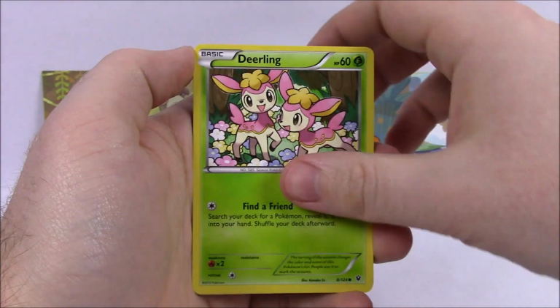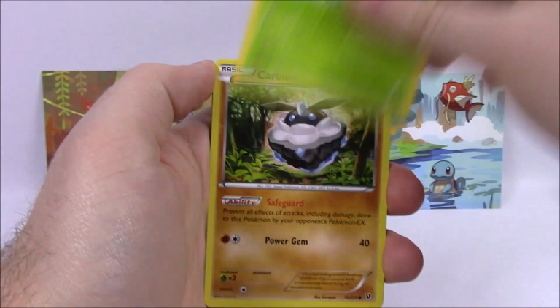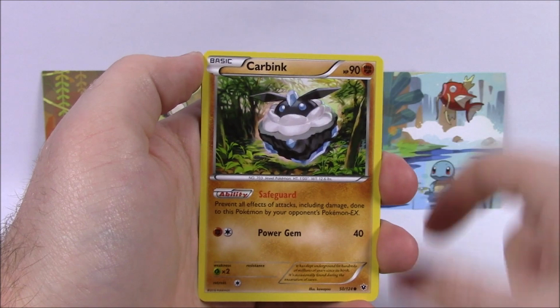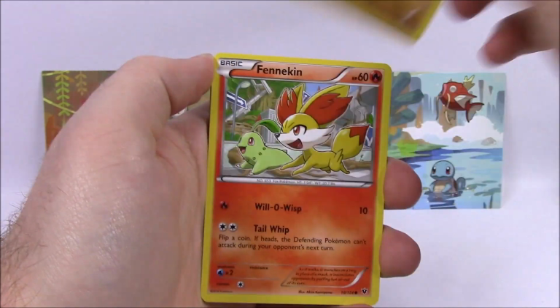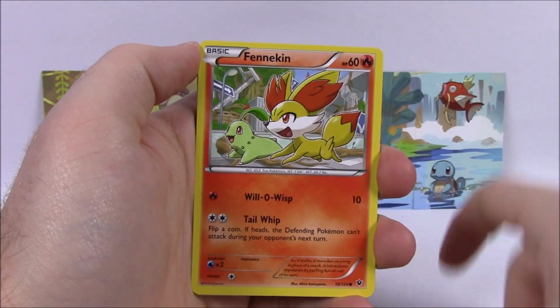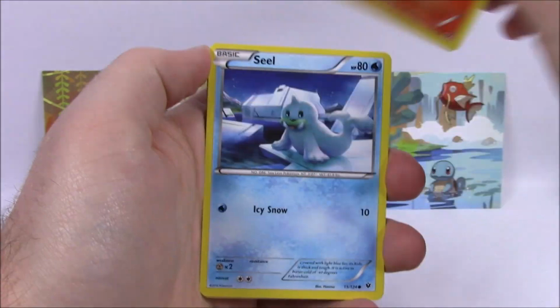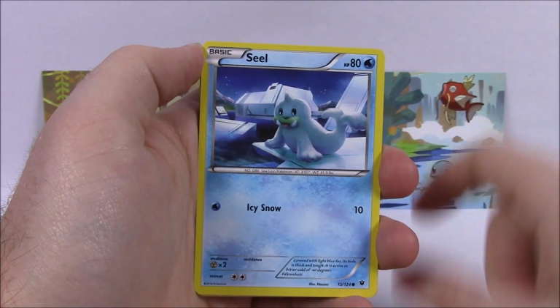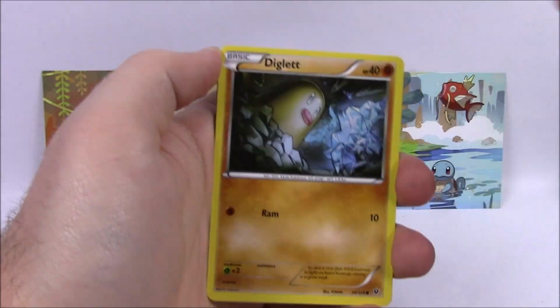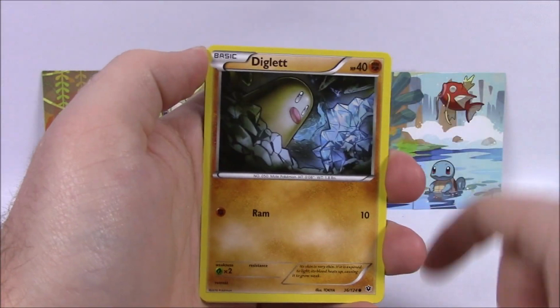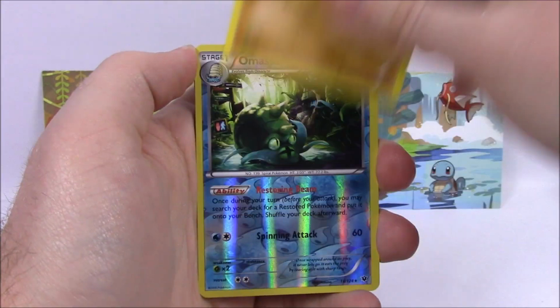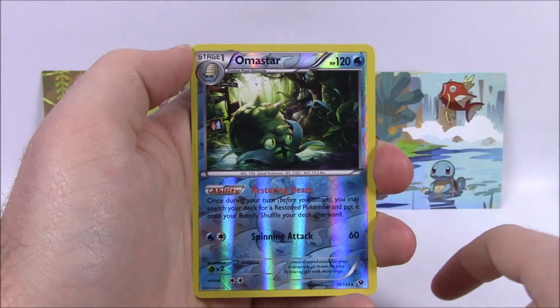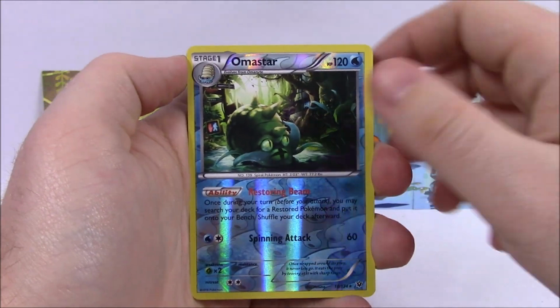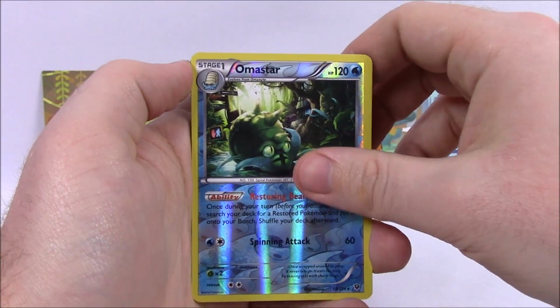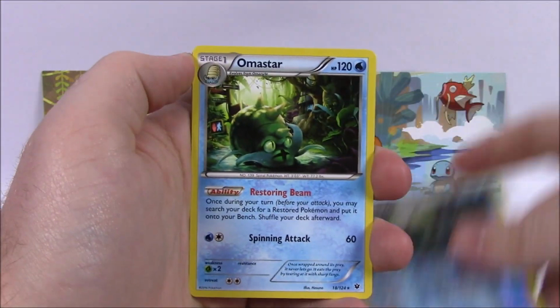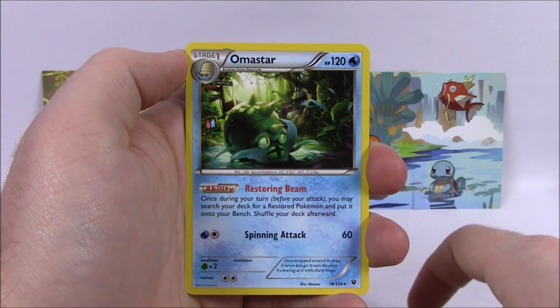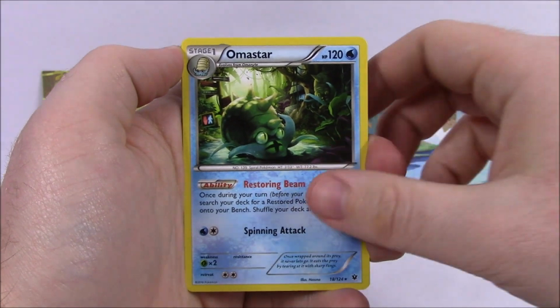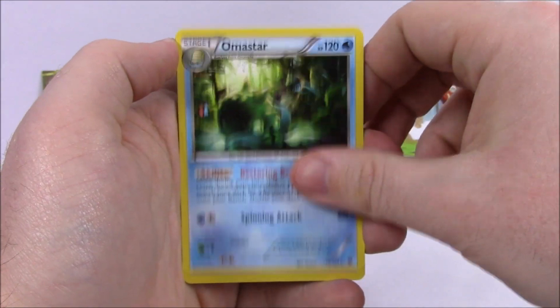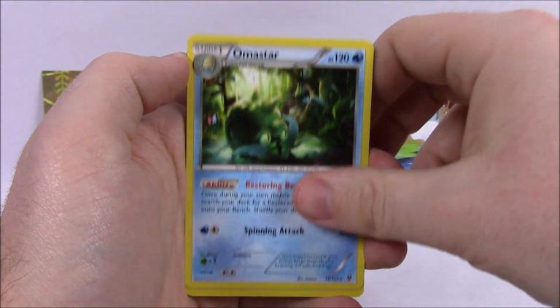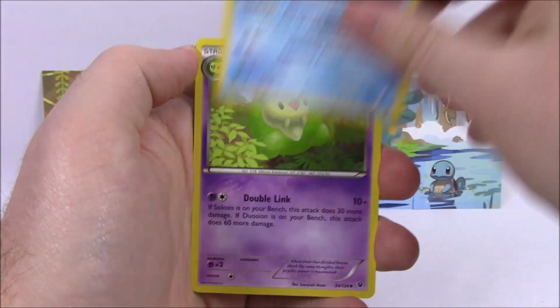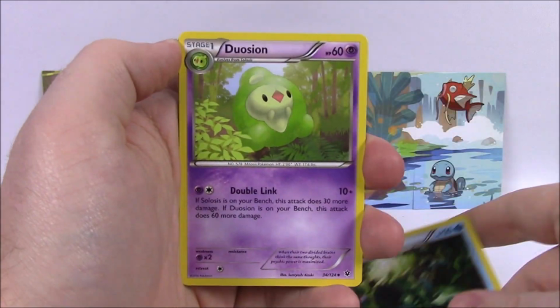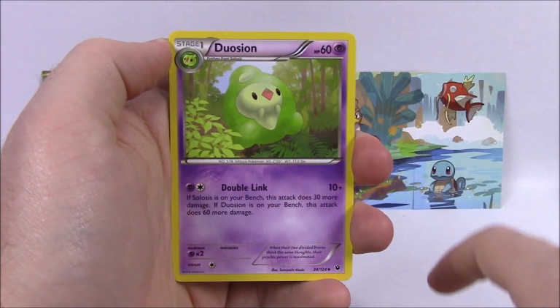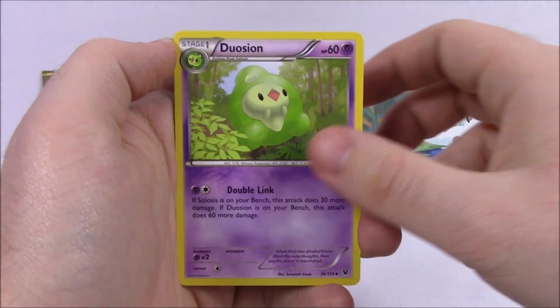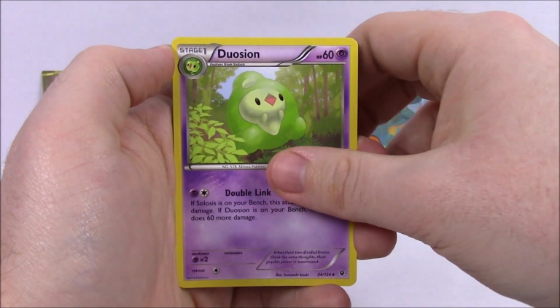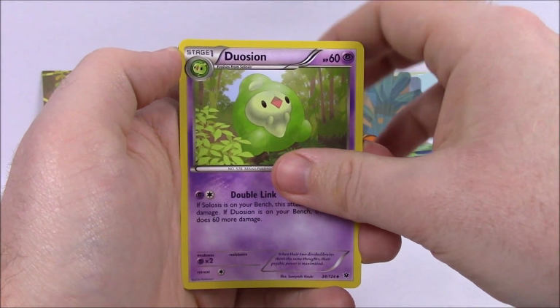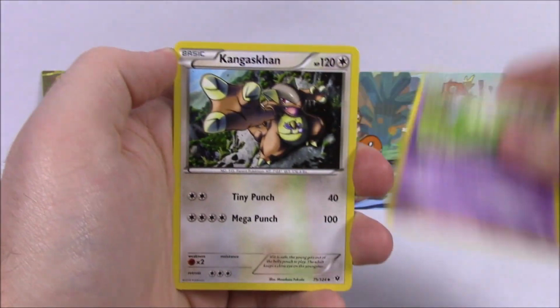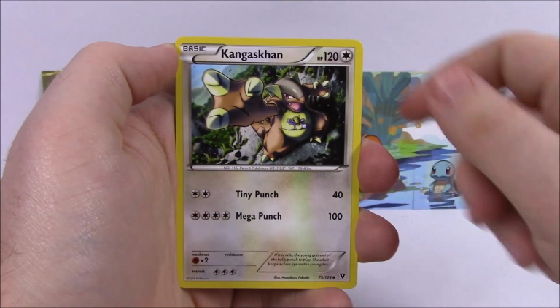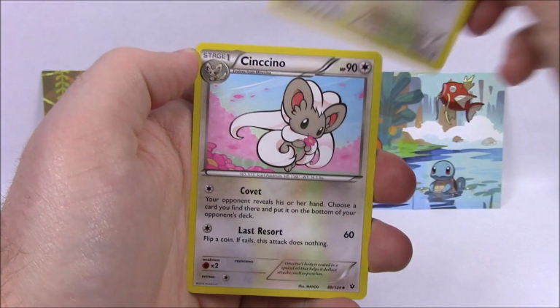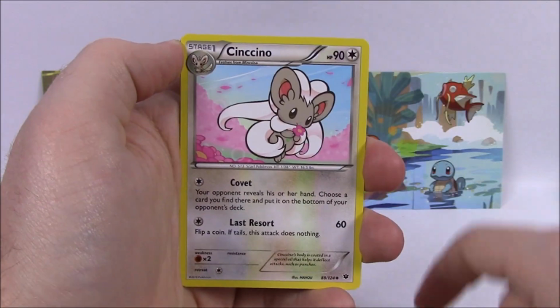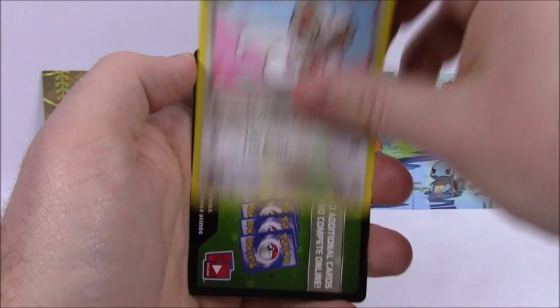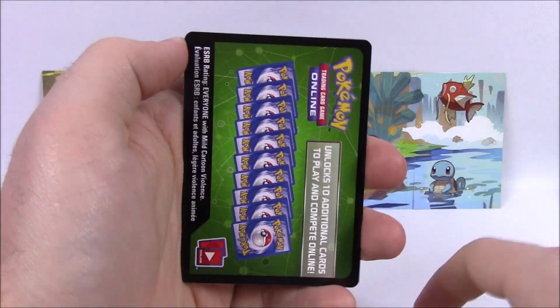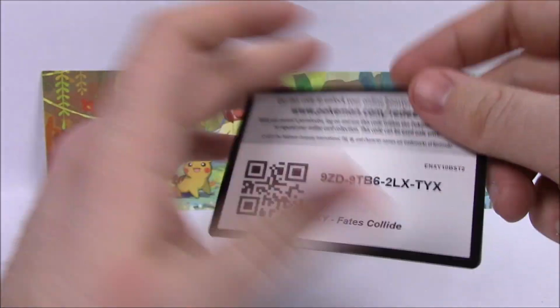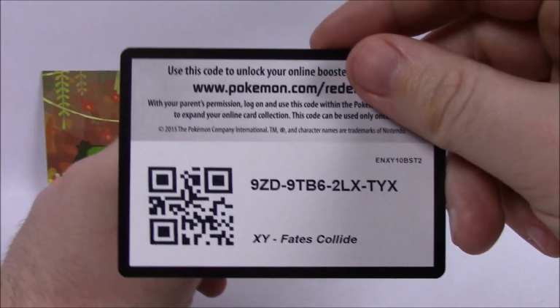Next, we got a Deerling, Carbink, Fennekin, Seel, Diglett, Omanyte Reverse Holo, and a regular Omanyte — that's kind of funny, we got two of the same right in a row. Then we got a Duosion, Kangaskhan, Cinccino, and the Code.